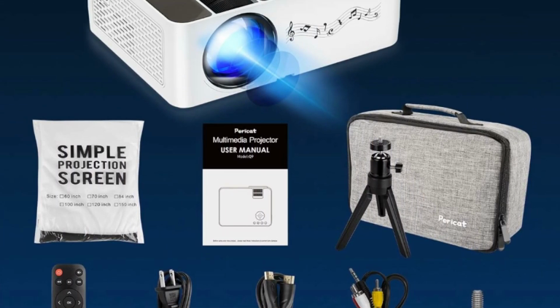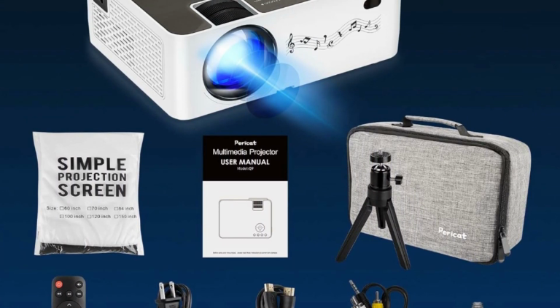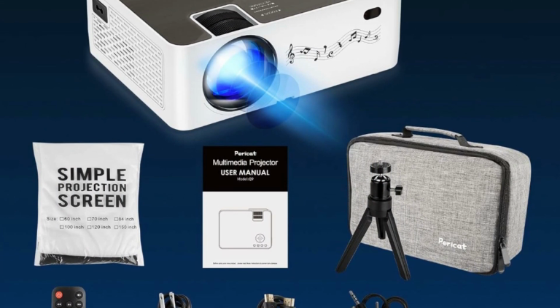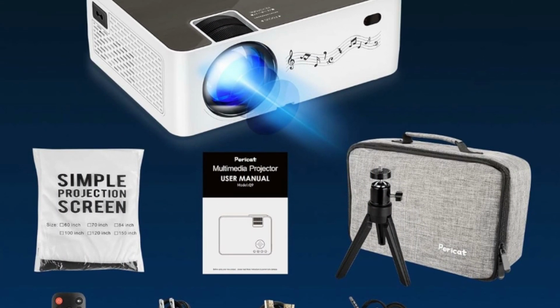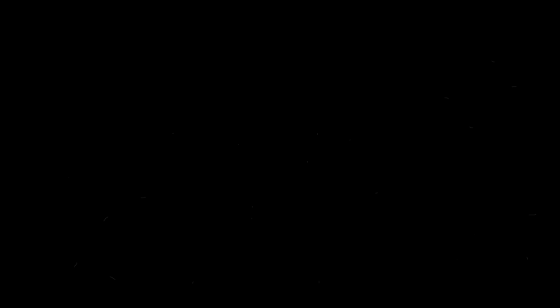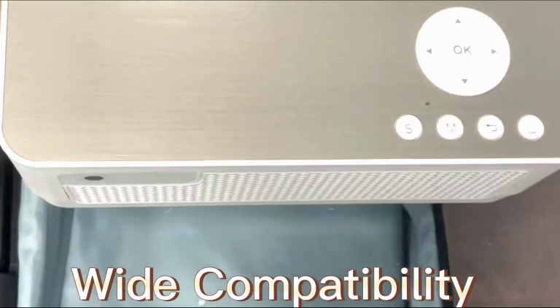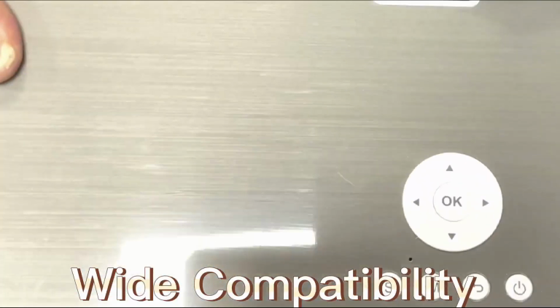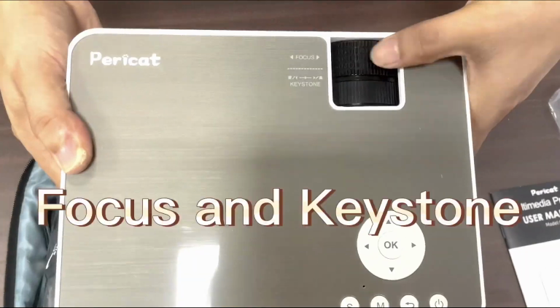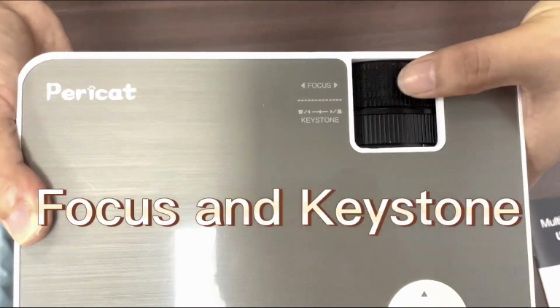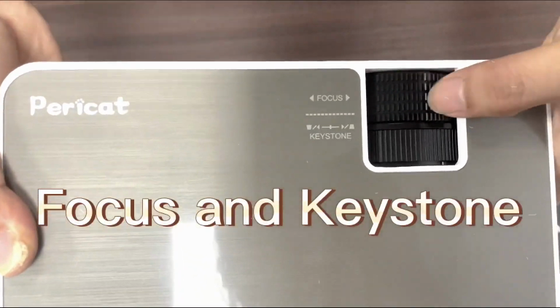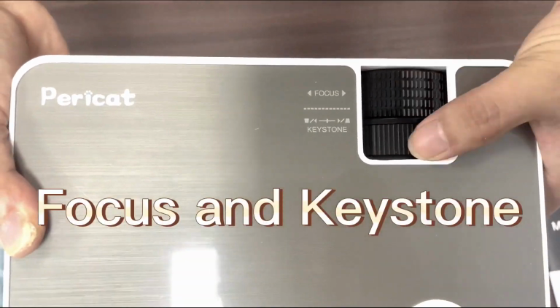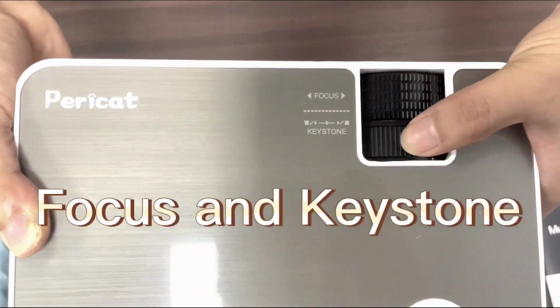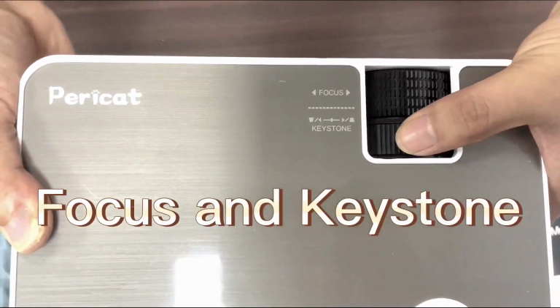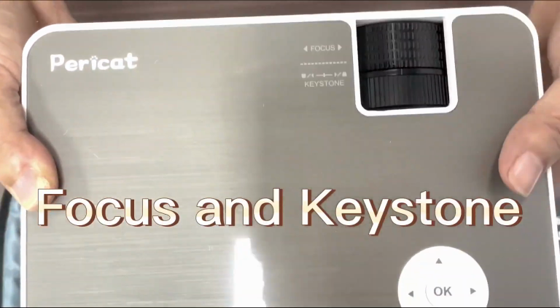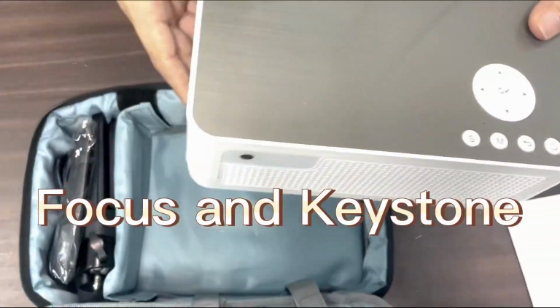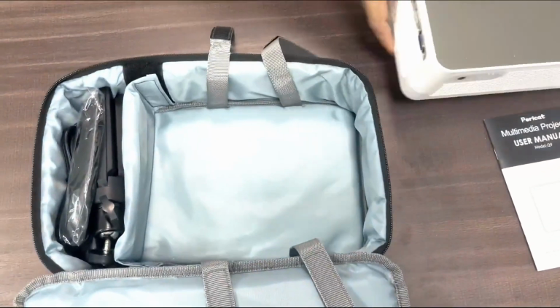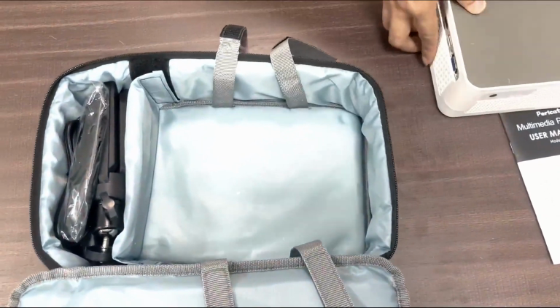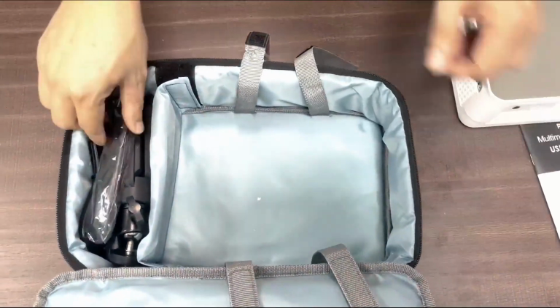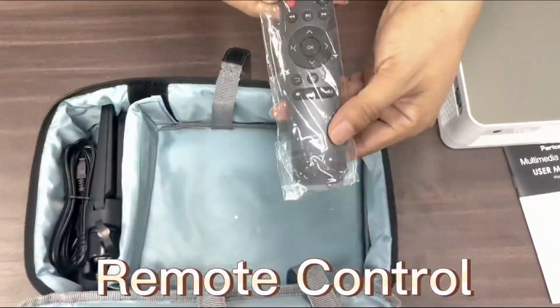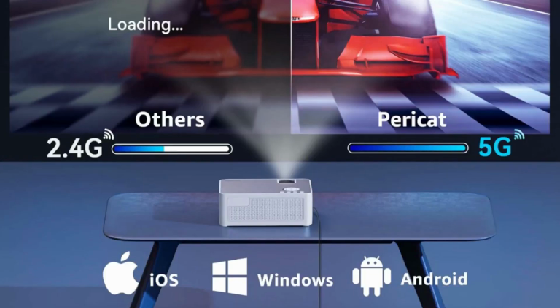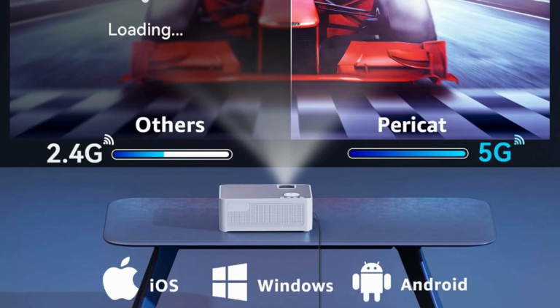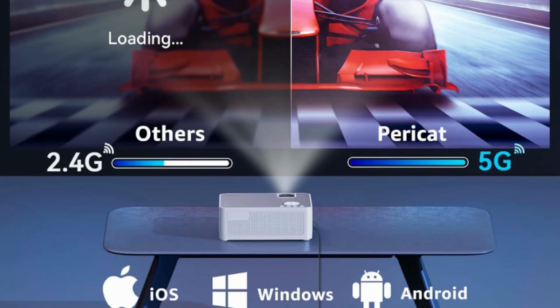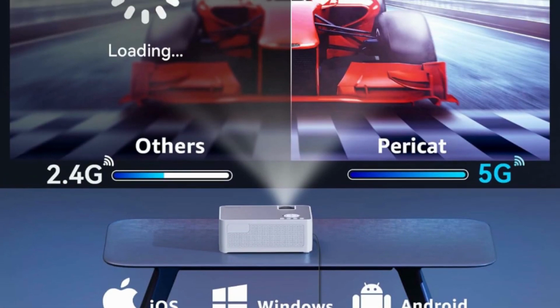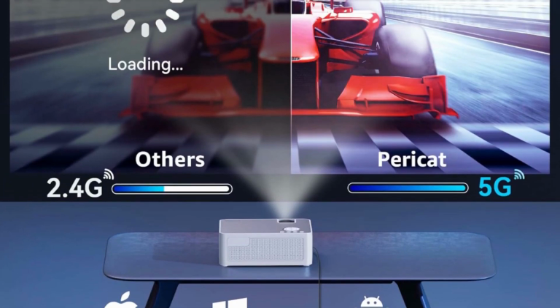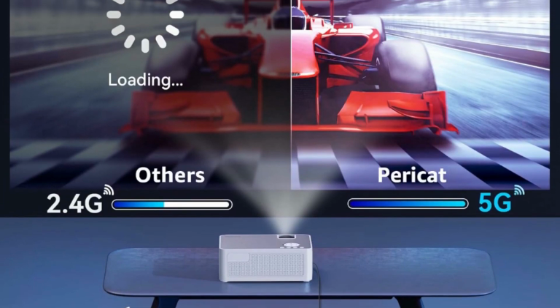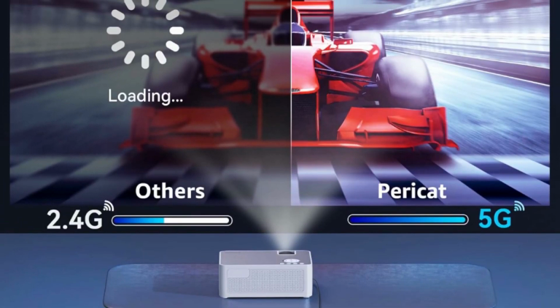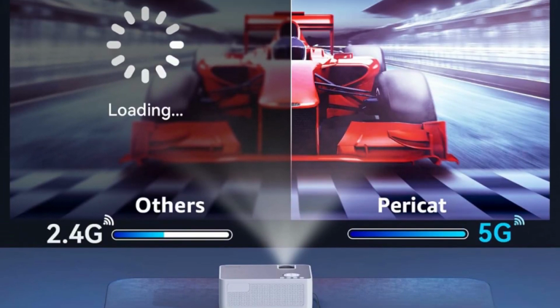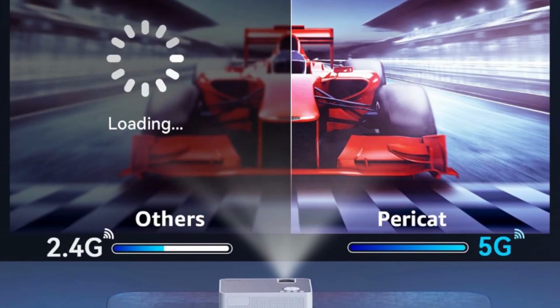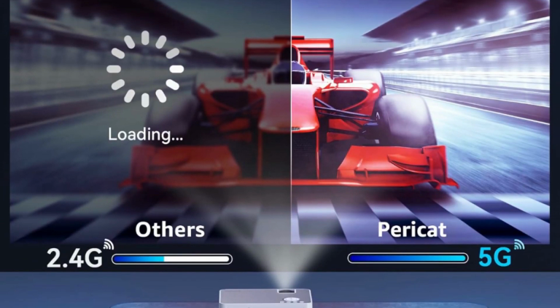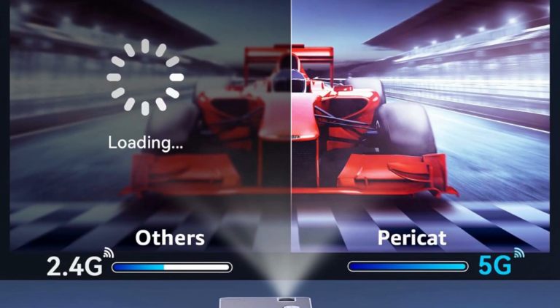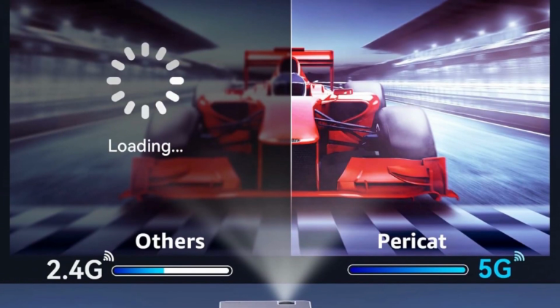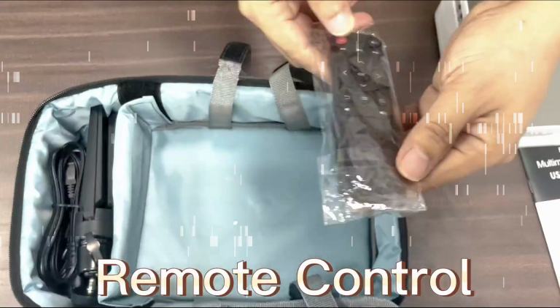The two built-in 4x3W Hi-Fi stereo speakers give you surround sound quality. You can also plug in external speakers via the 3.5mm AUX port for better sound by the upgraded 5.1 Bluetooth connection.